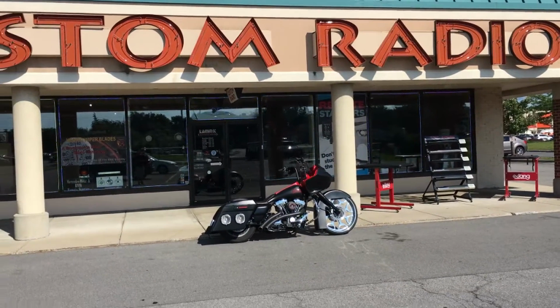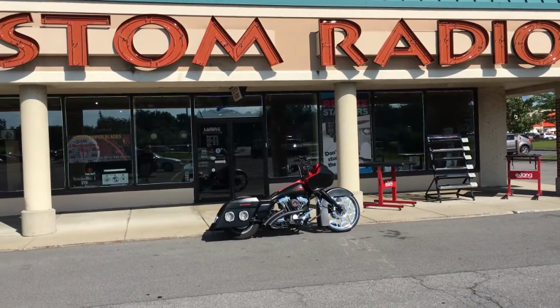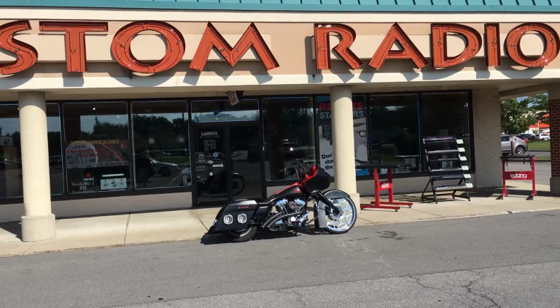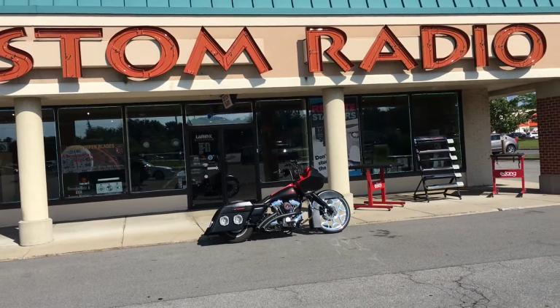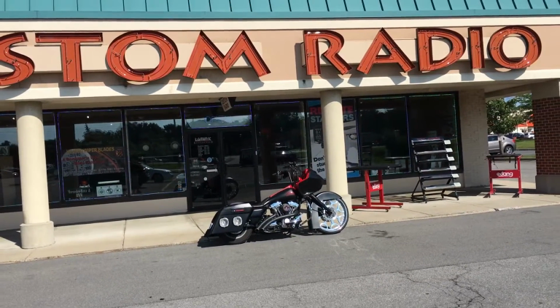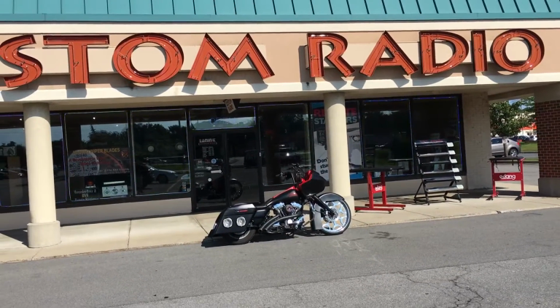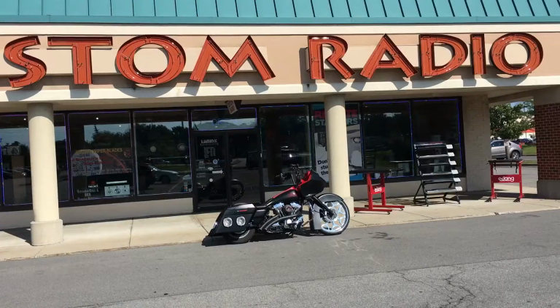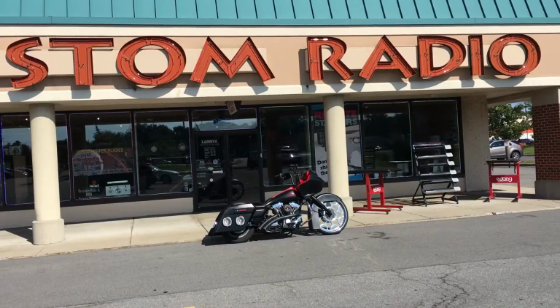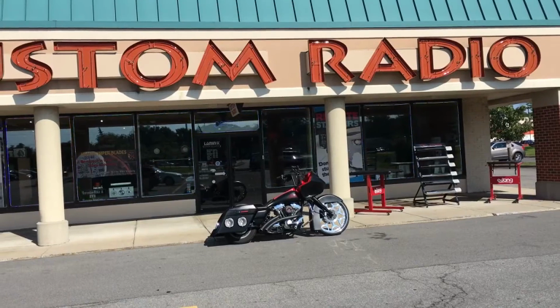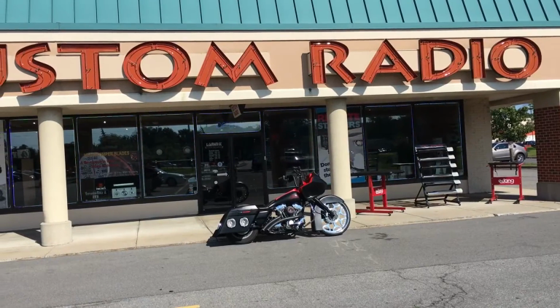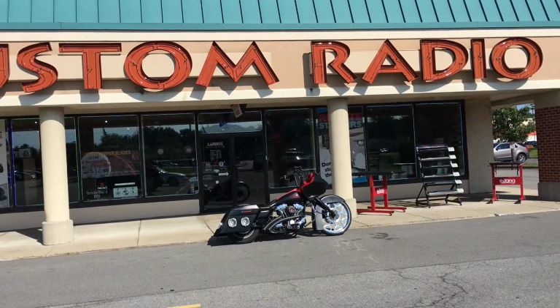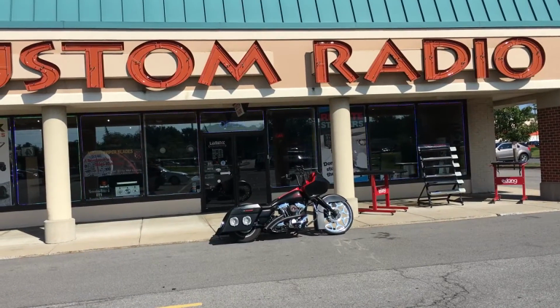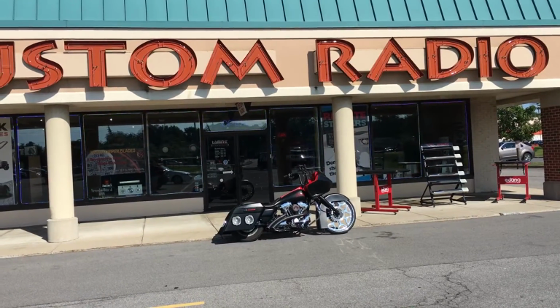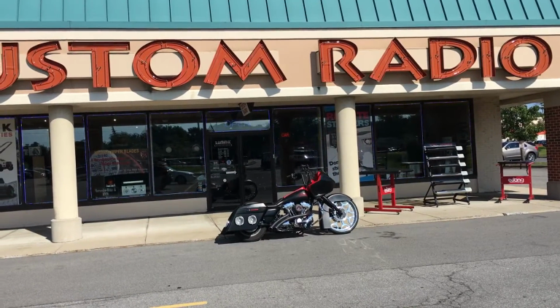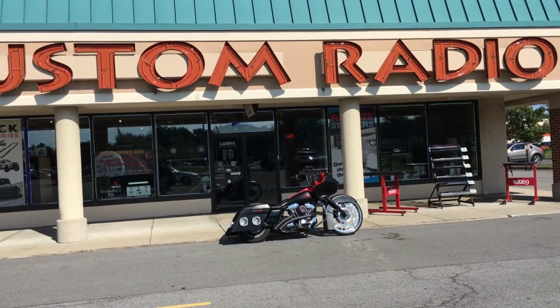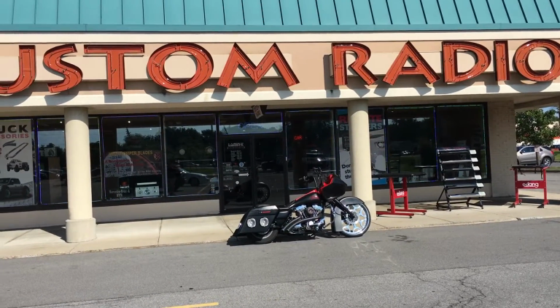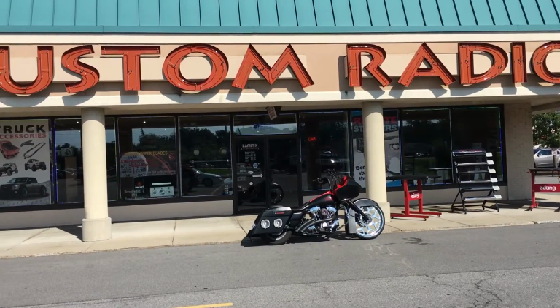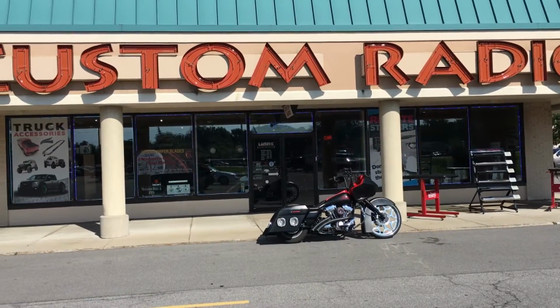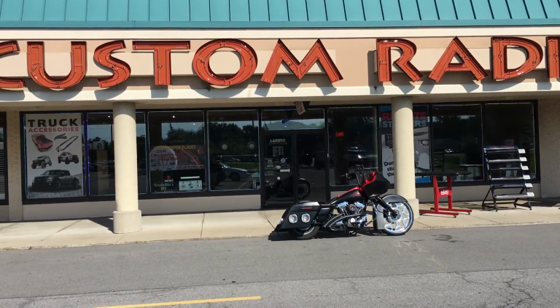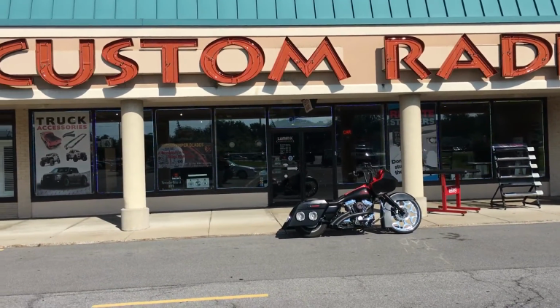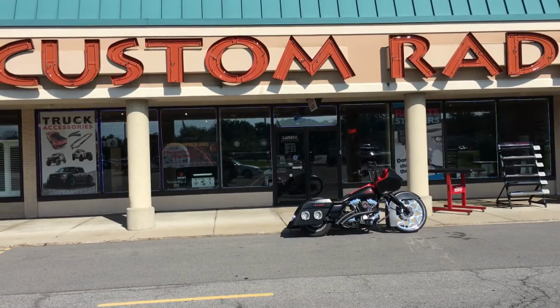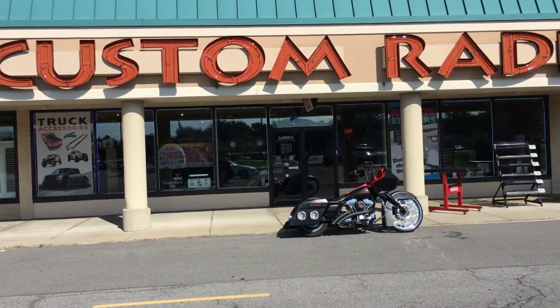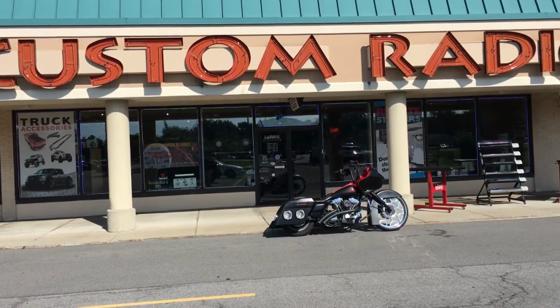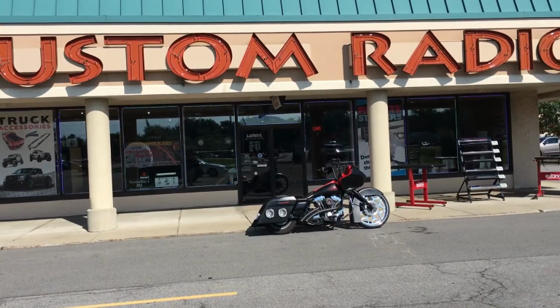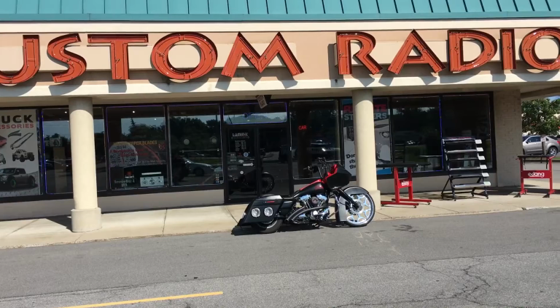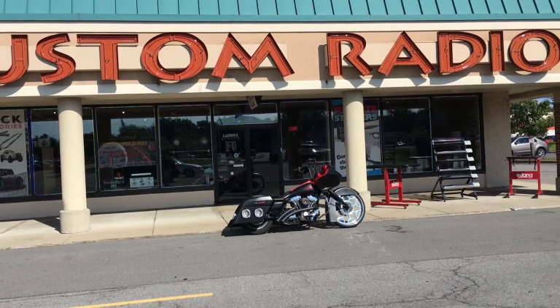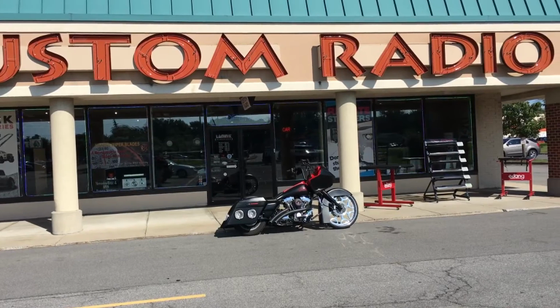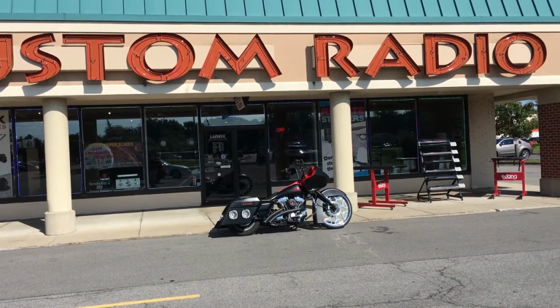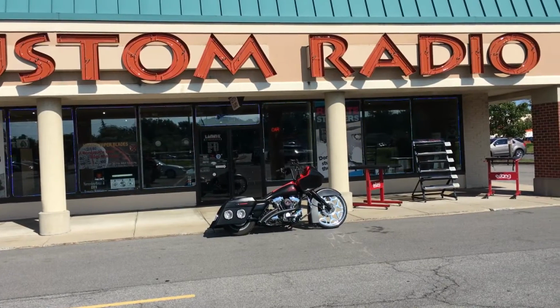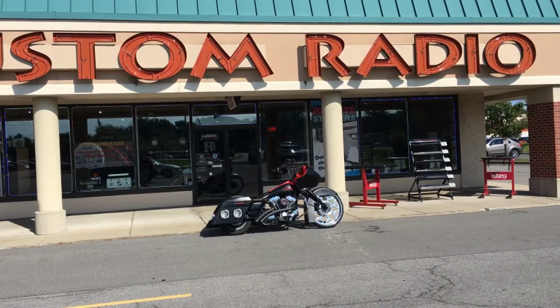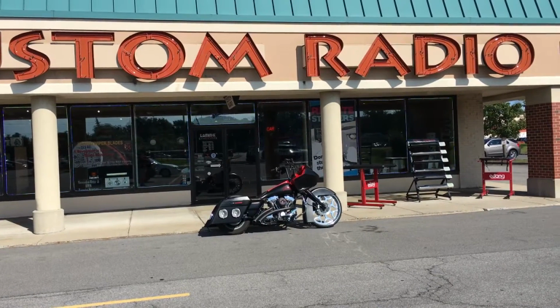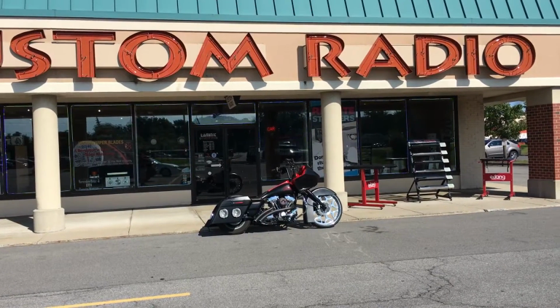If you got any questions on upgrading your audio system on your bike, please give us a call at 716-634-6700.